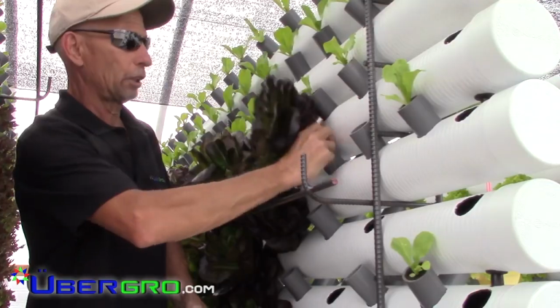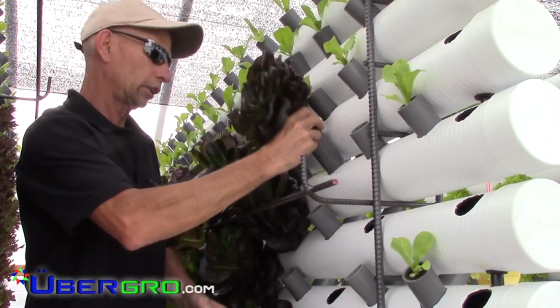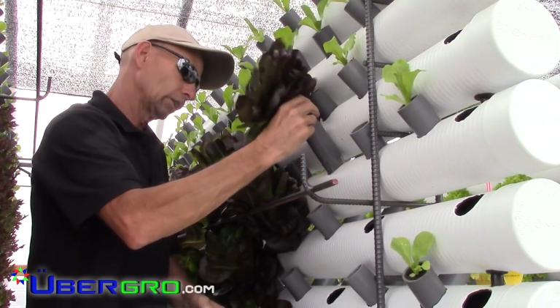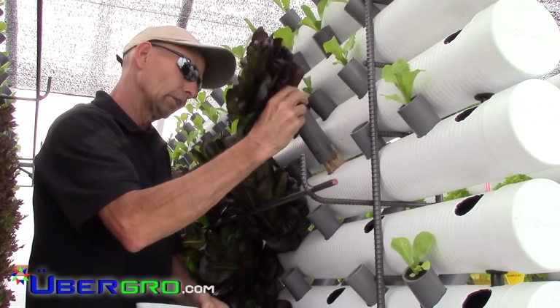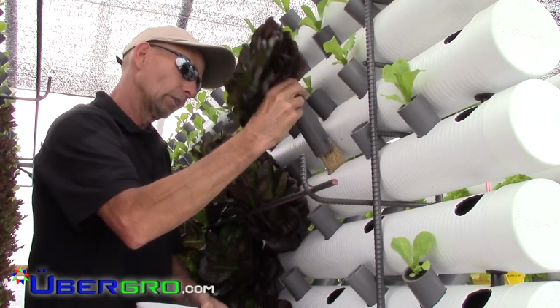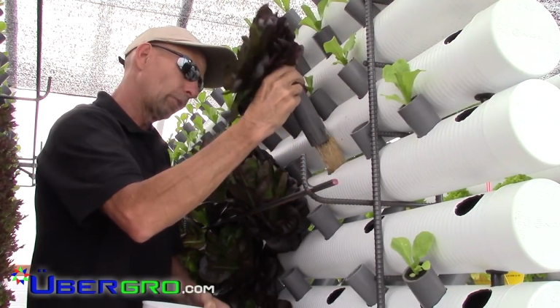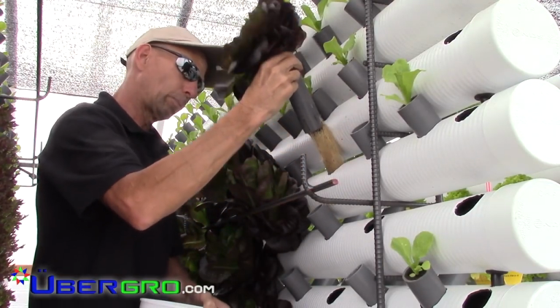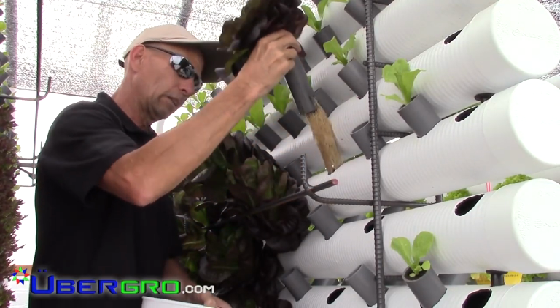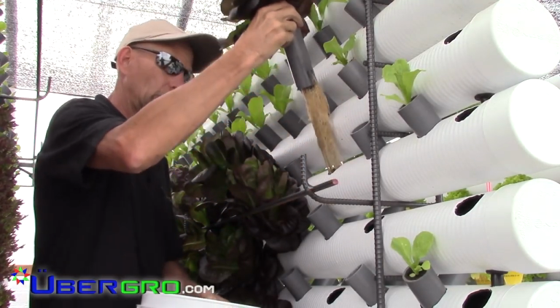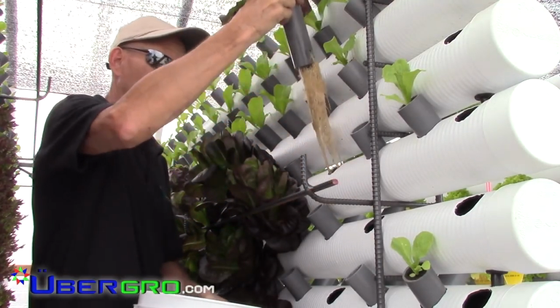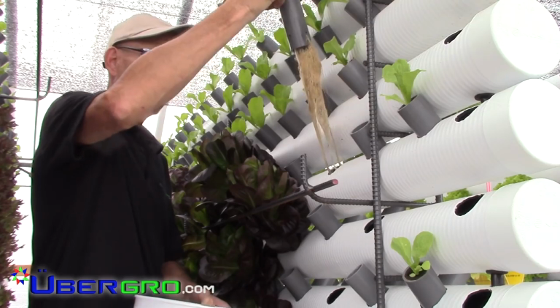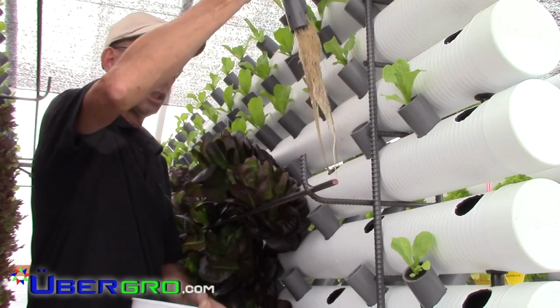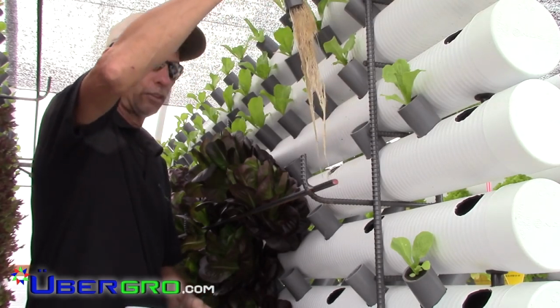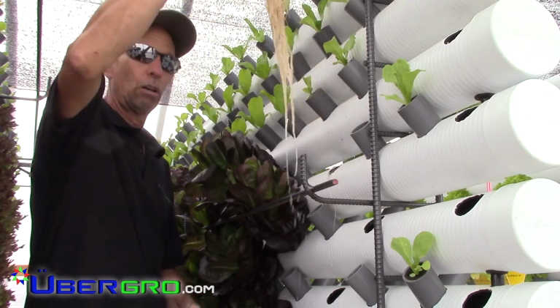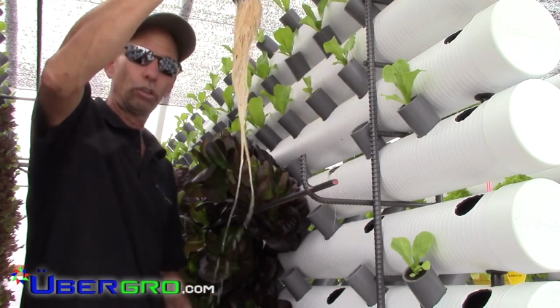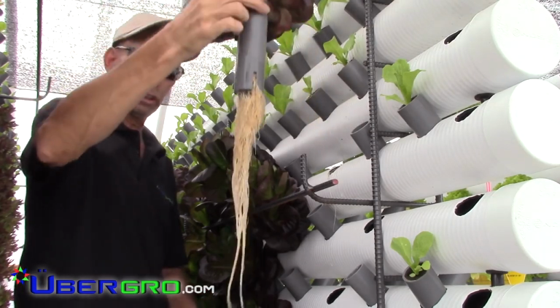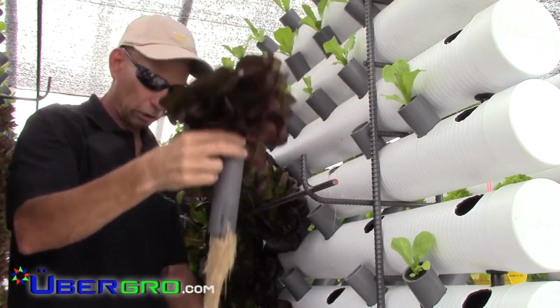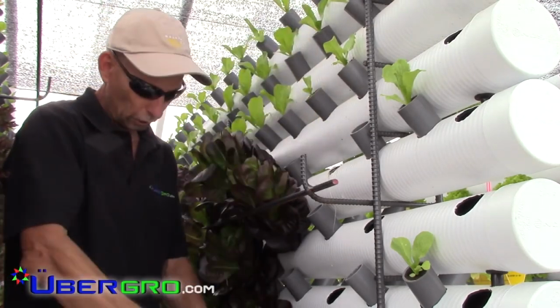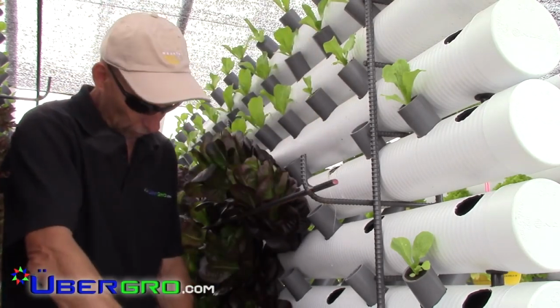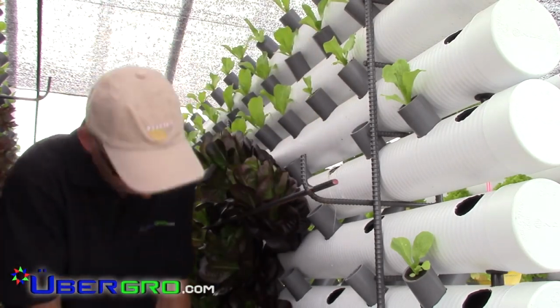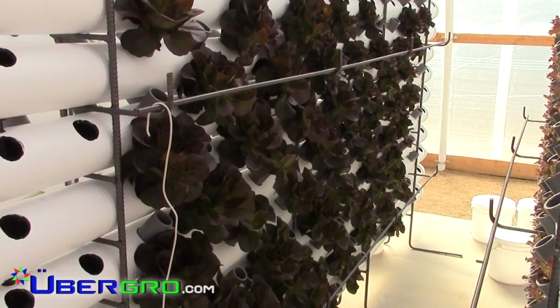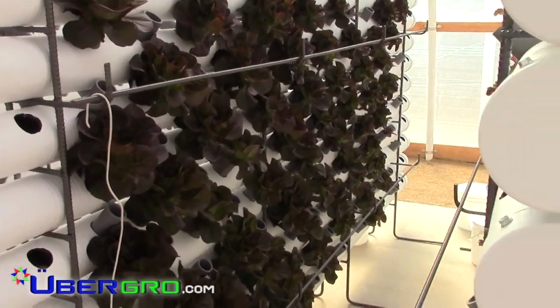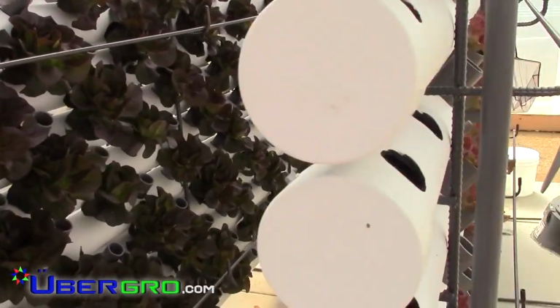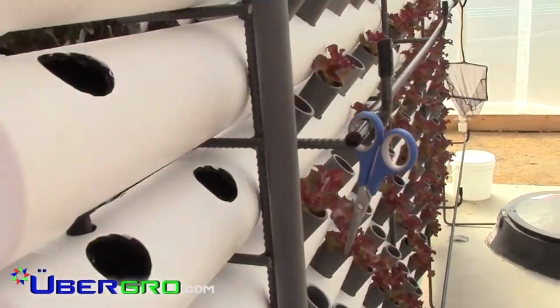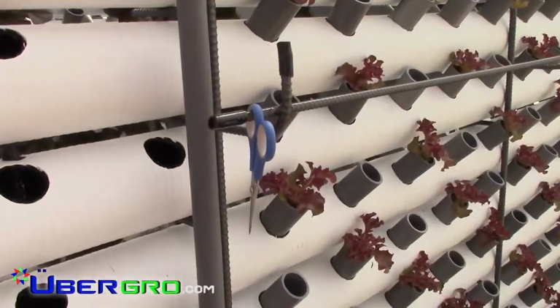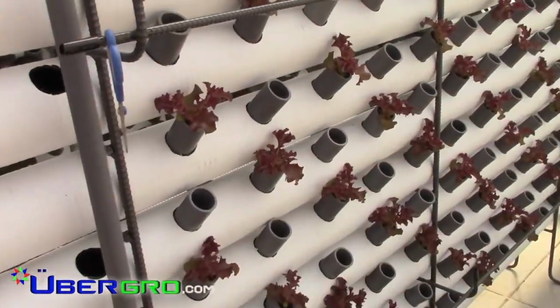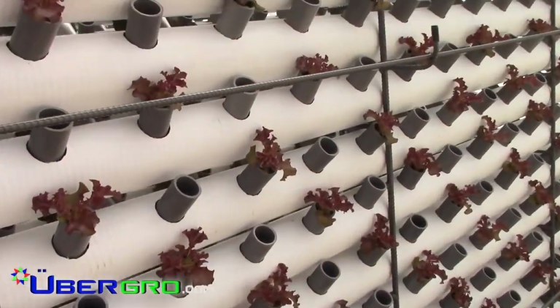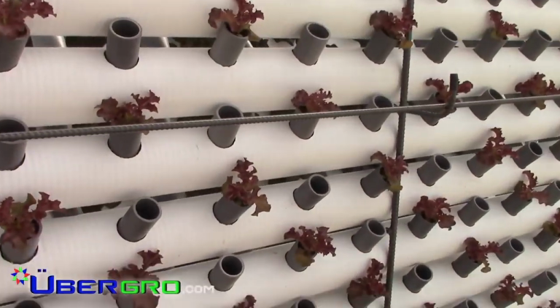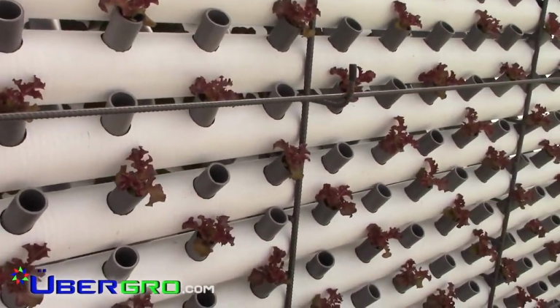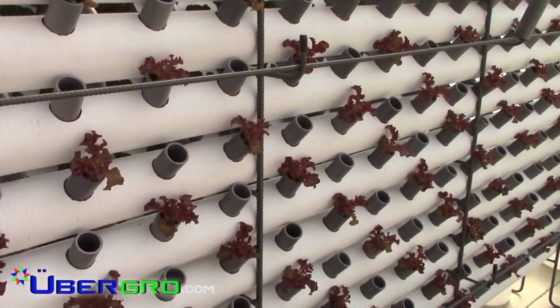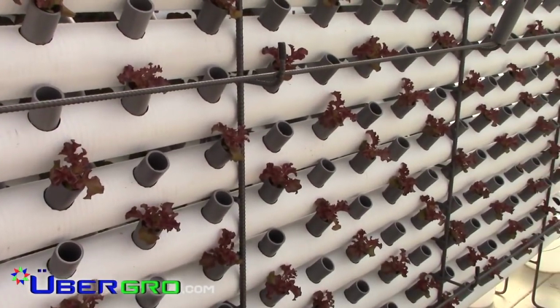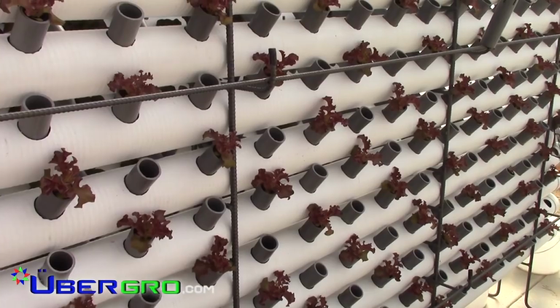System turnover happens quickly. Greens are either harvested or planted on a weekly basis. This one-man operation requires about 40 hours of labor a week. What makes UberGrow so unique is our design increases production yields by 40 to 1,